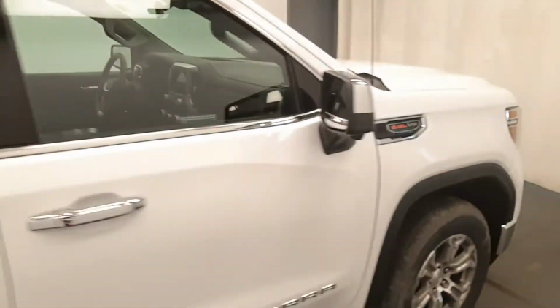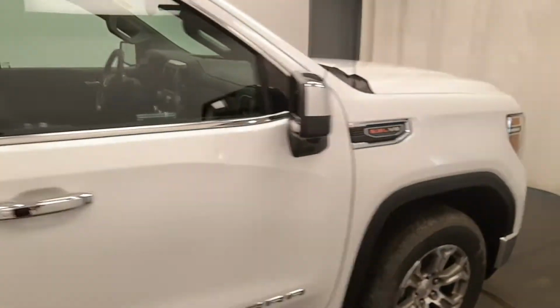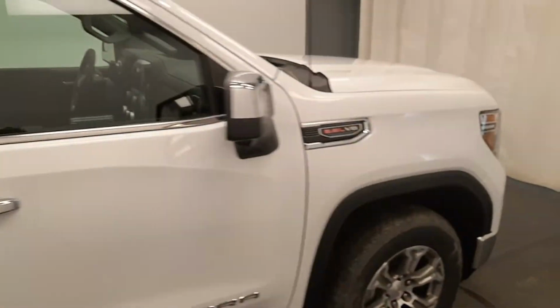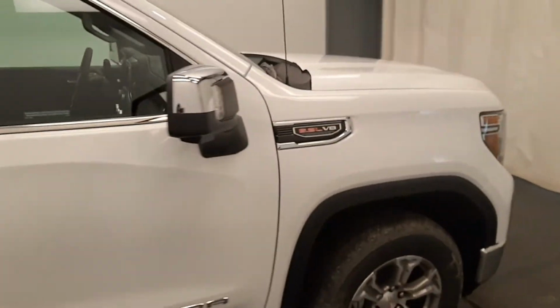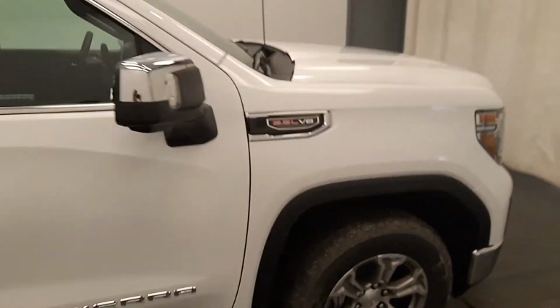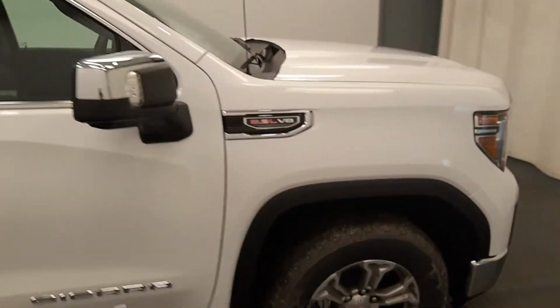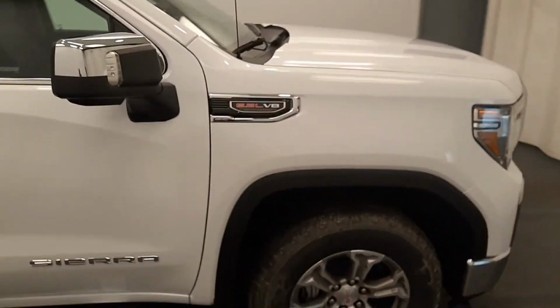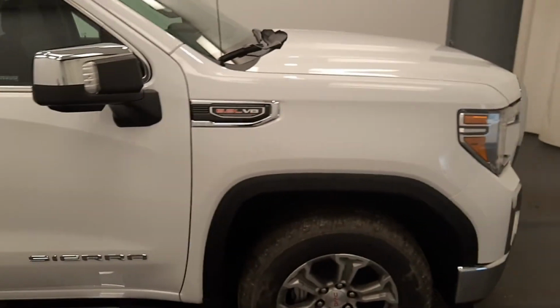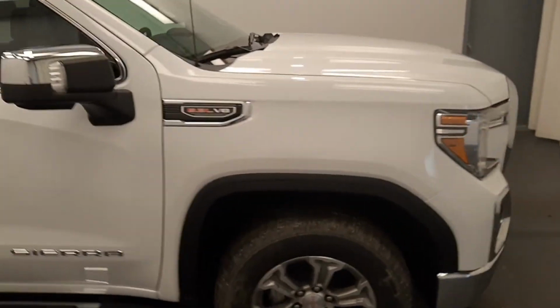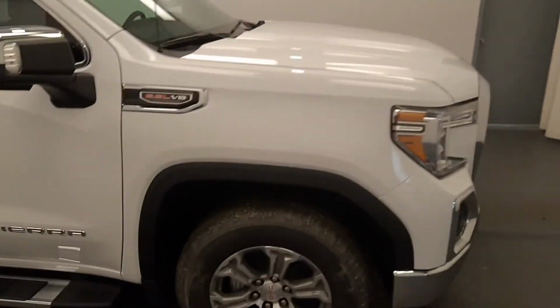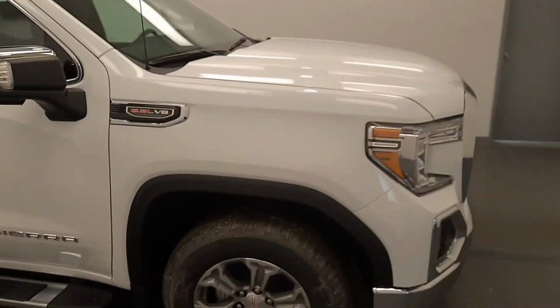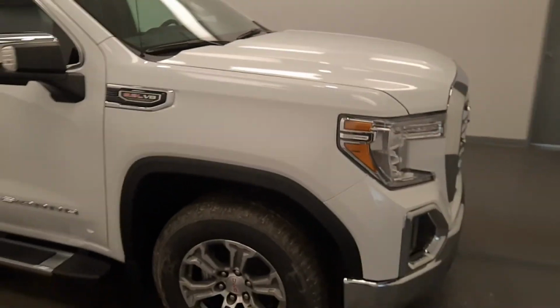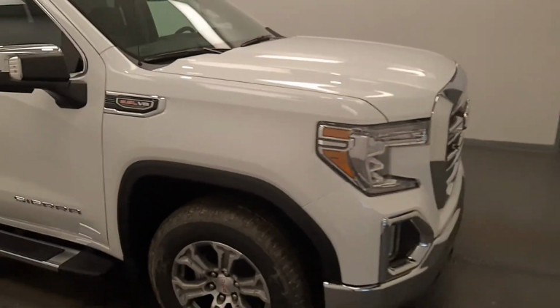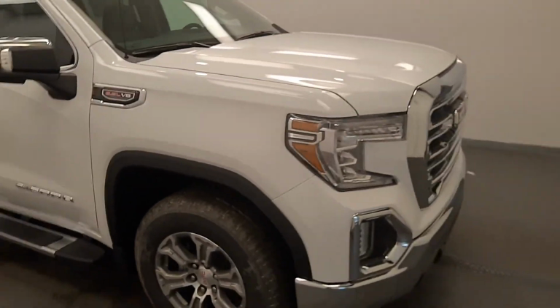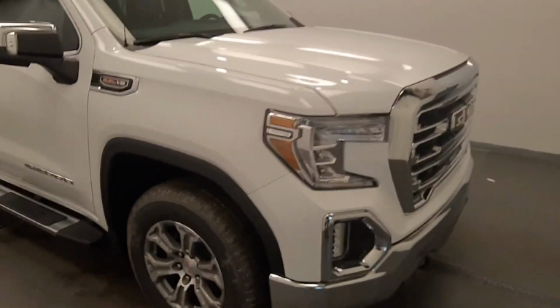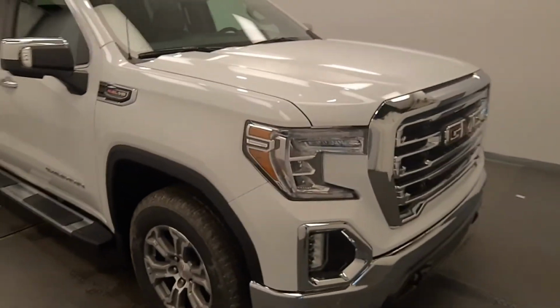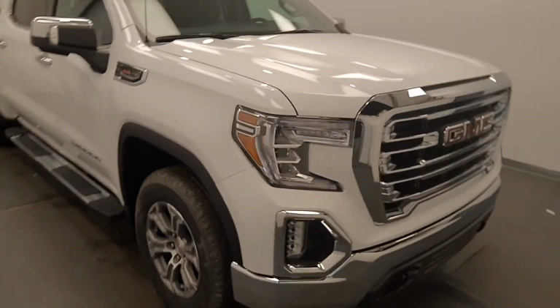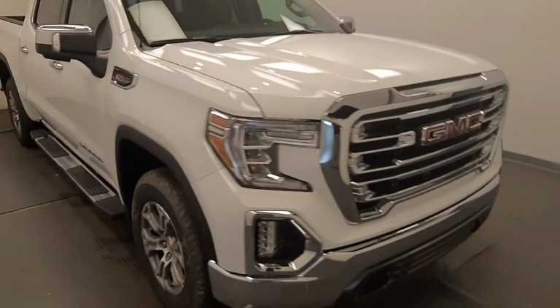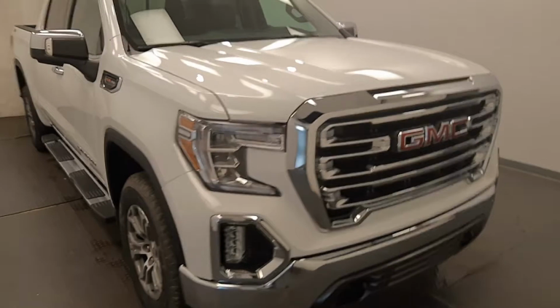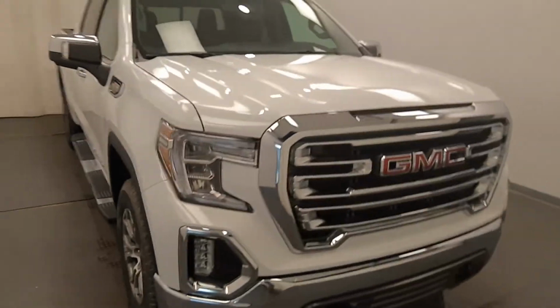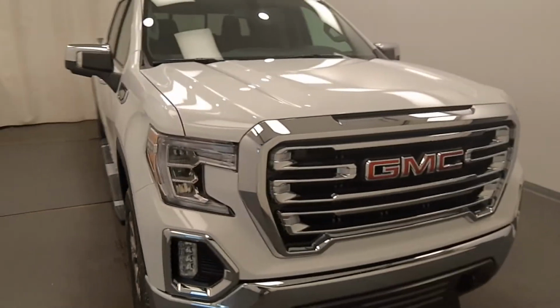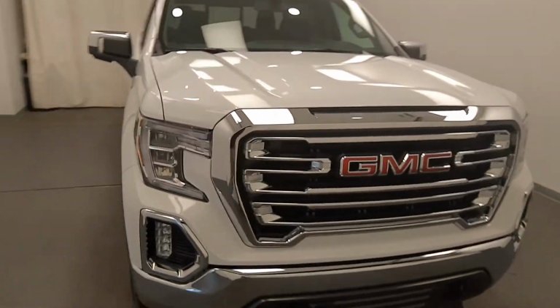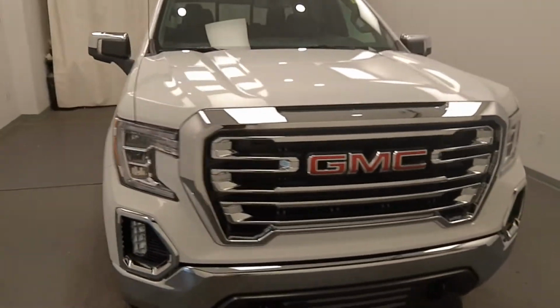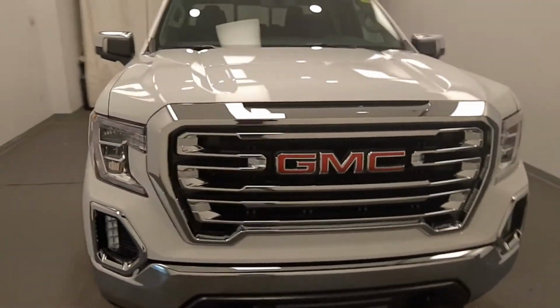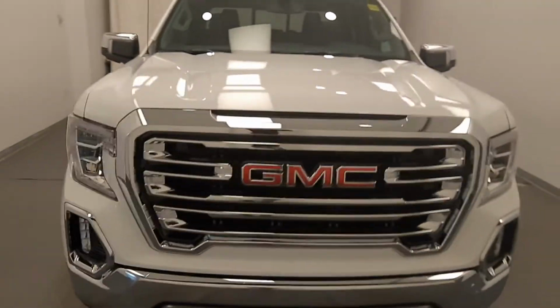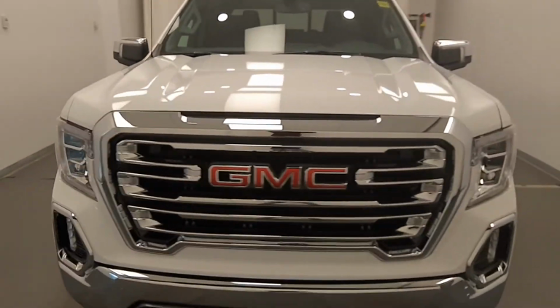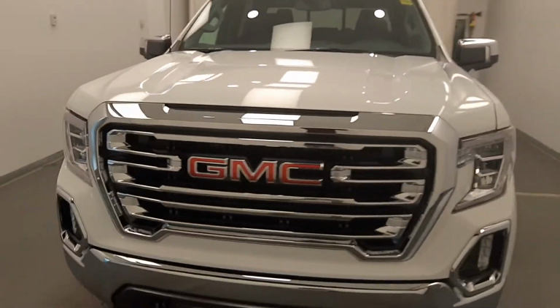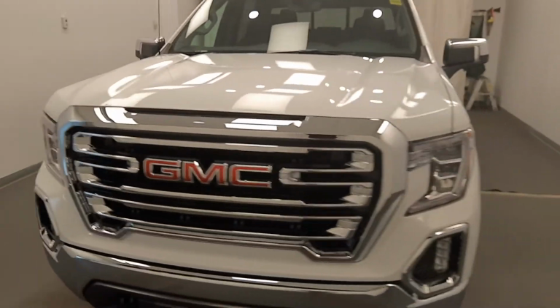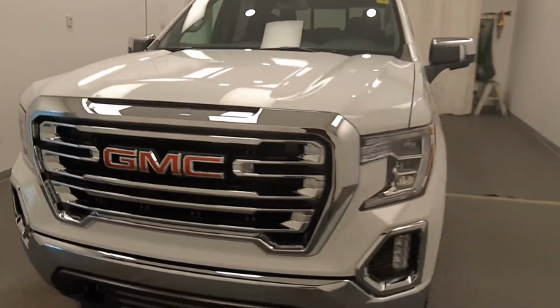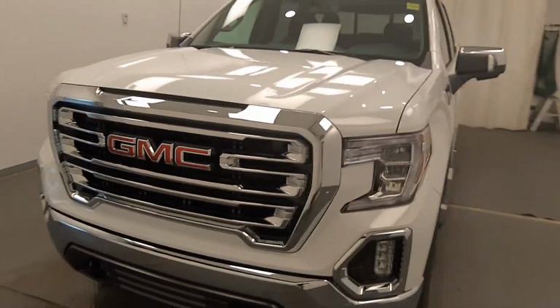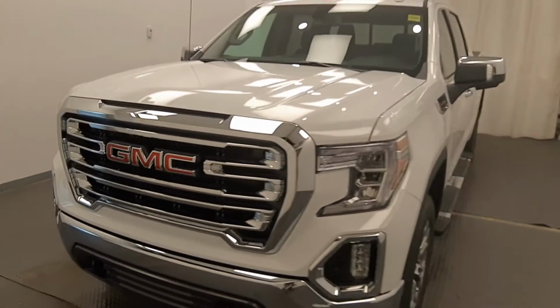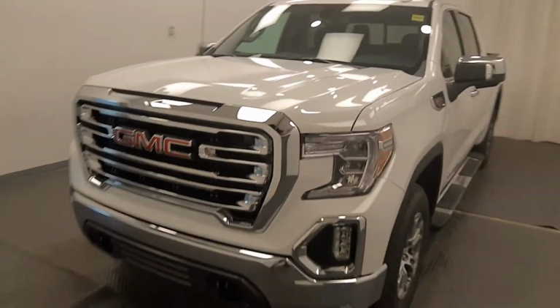Once again, we're viewing stock number 230-400 on a 2021 GMC 1500 SLT and our exterior color is white.